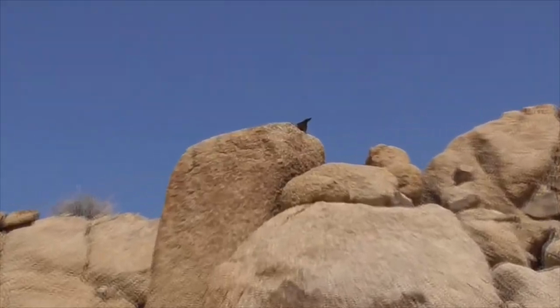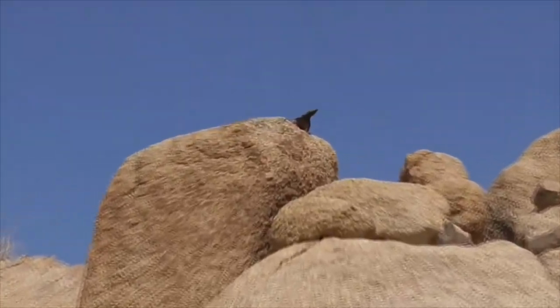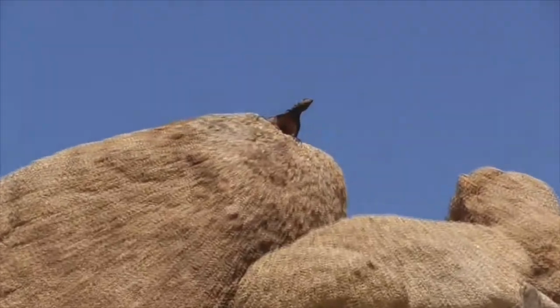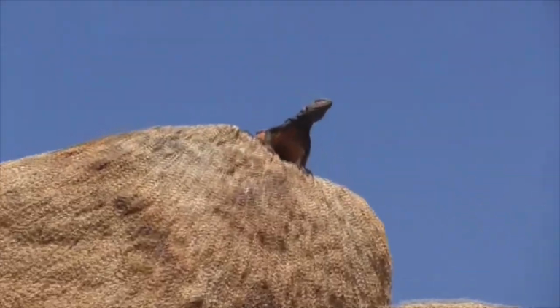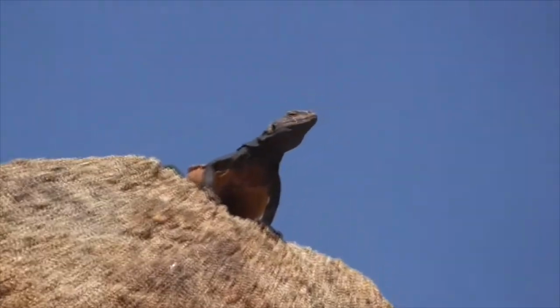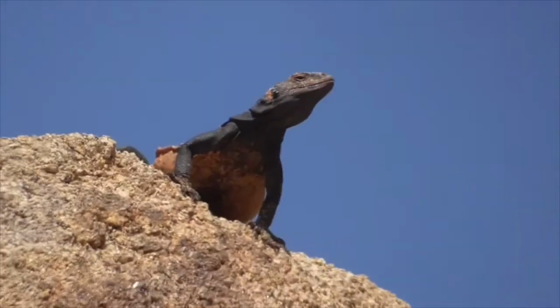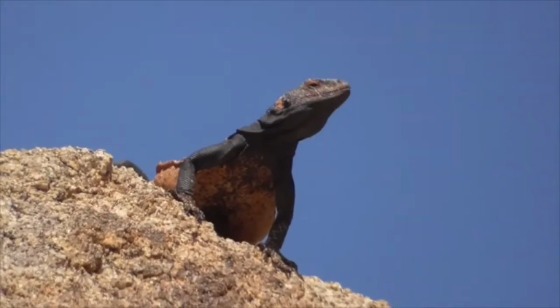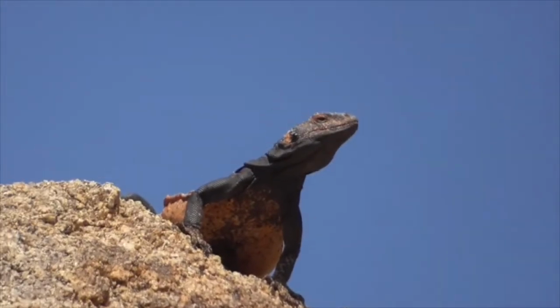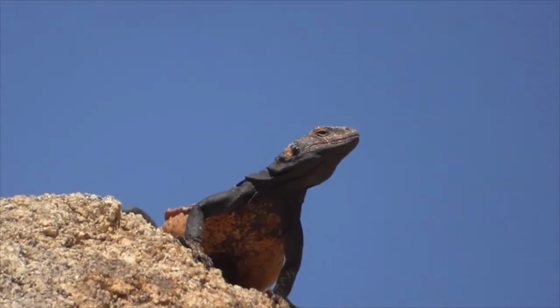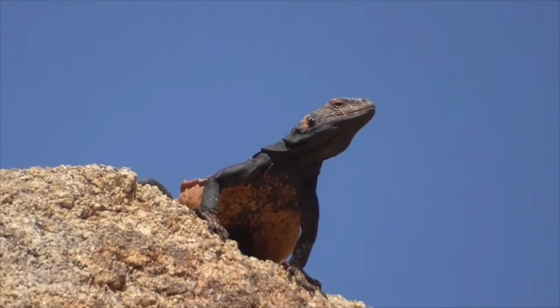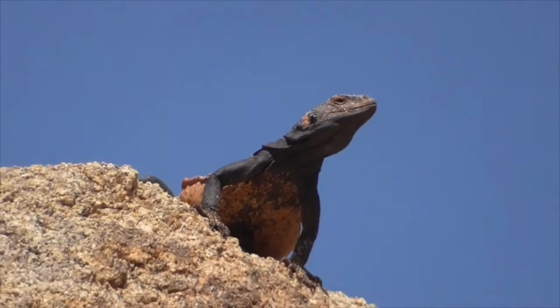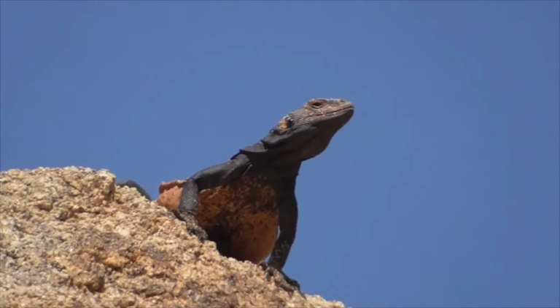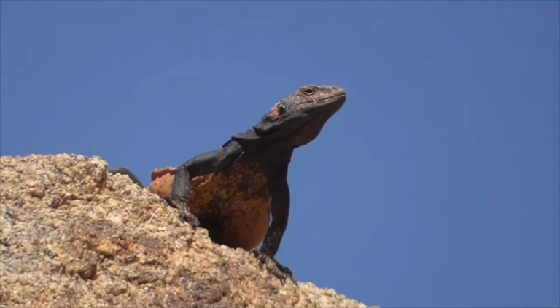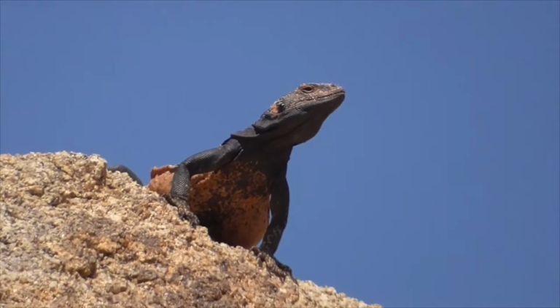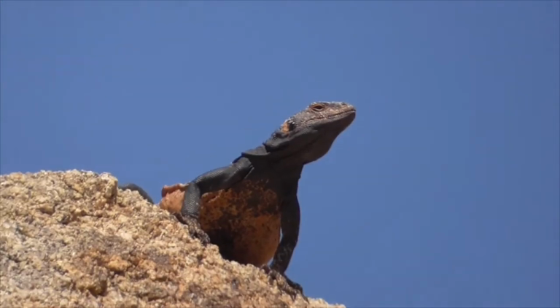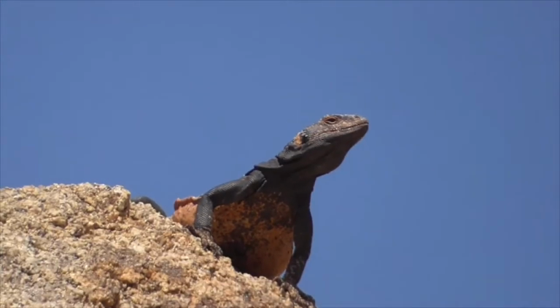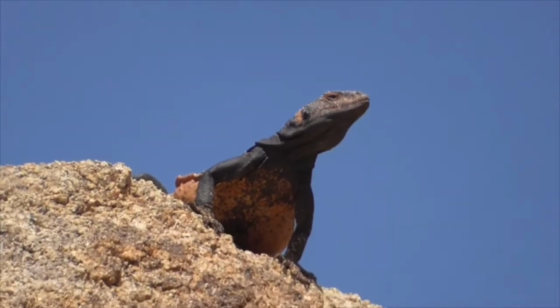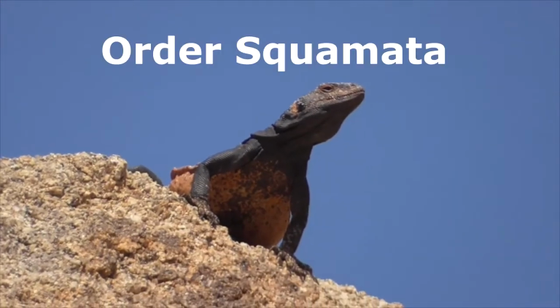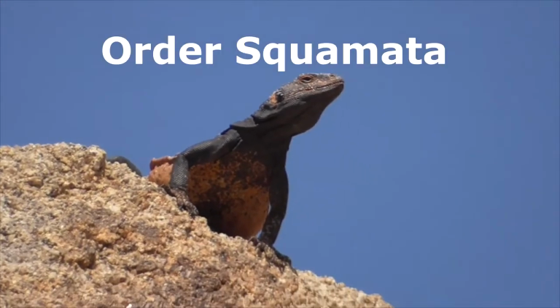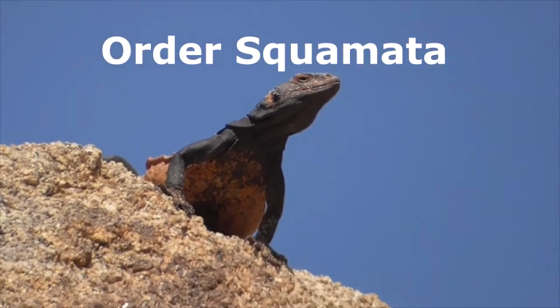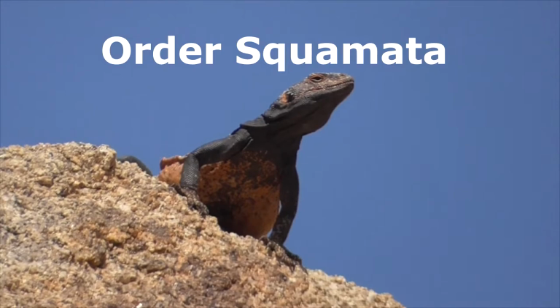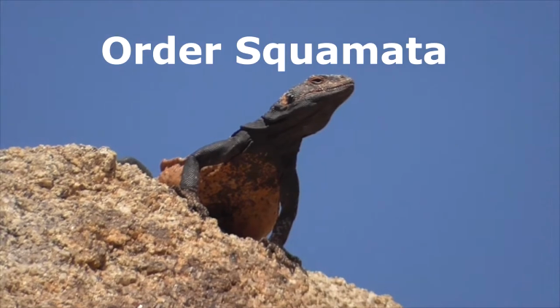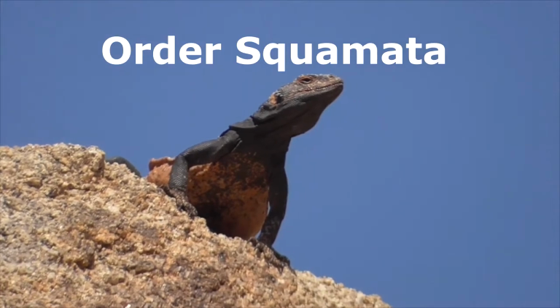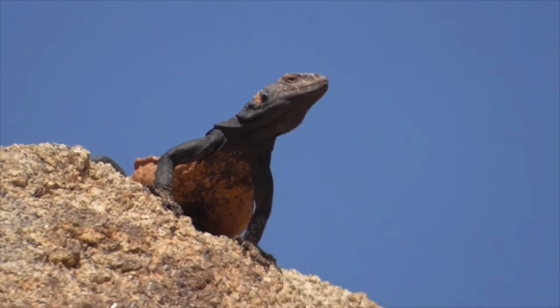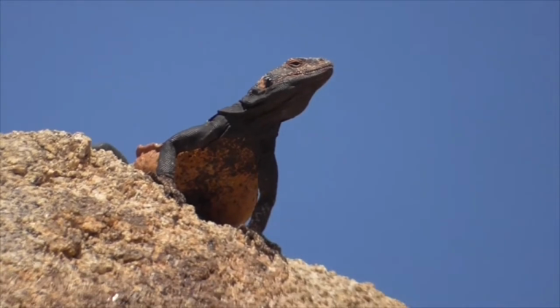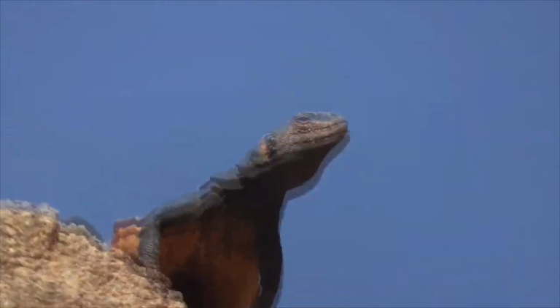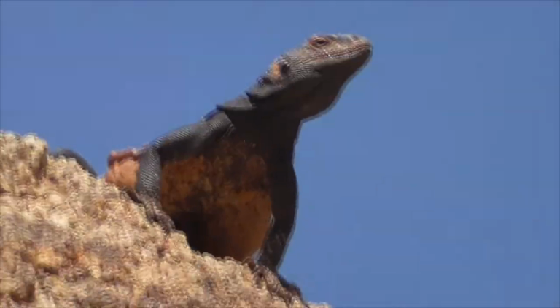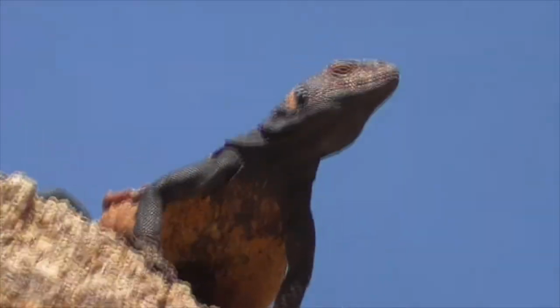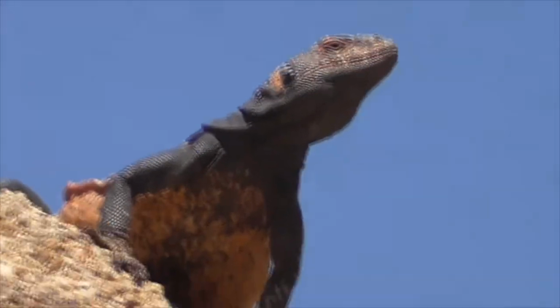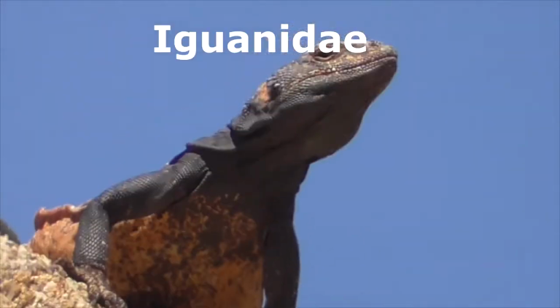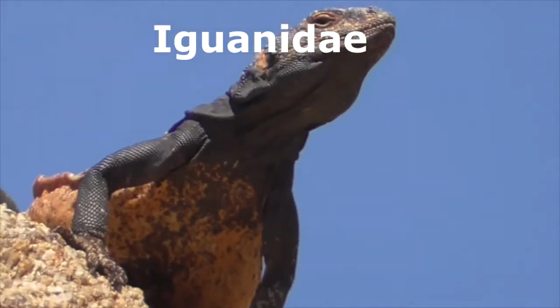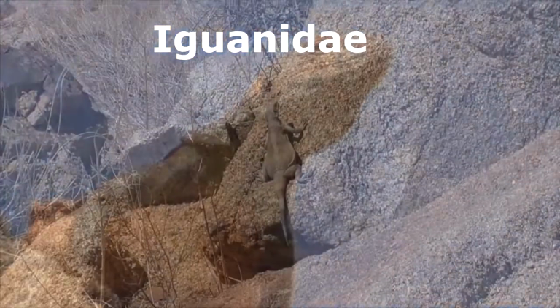Here are 10 facts about our chakwalas. Number one: taxonomy. Chakwalas are lizards from the reptile order of Squamata, but more specifically they're iguanas, and they come from the family of lizards called Iguanidae.